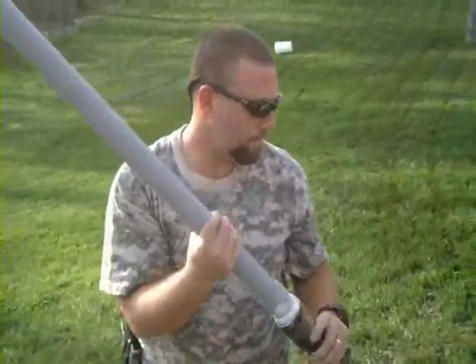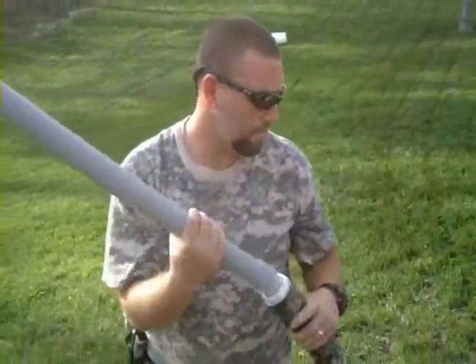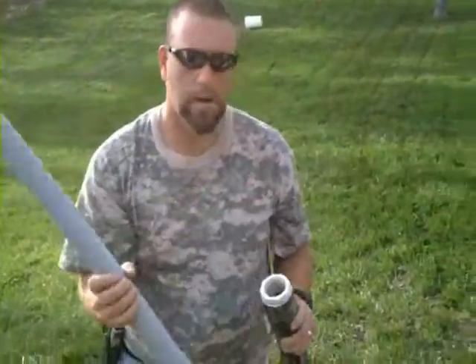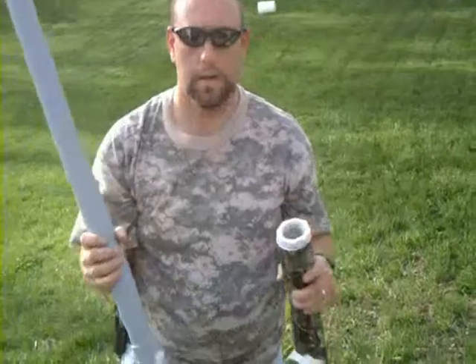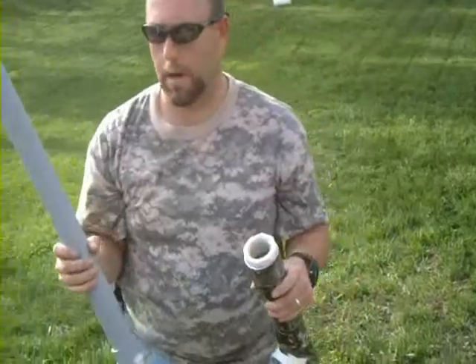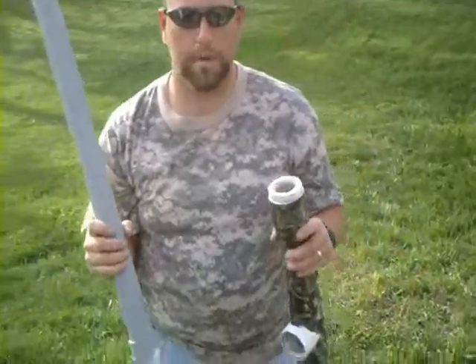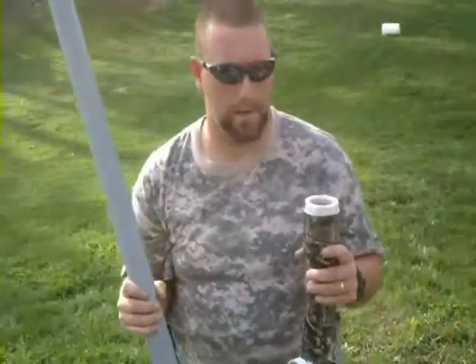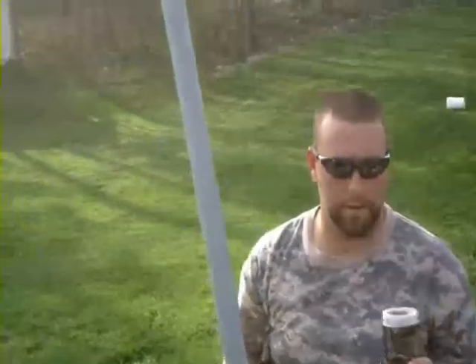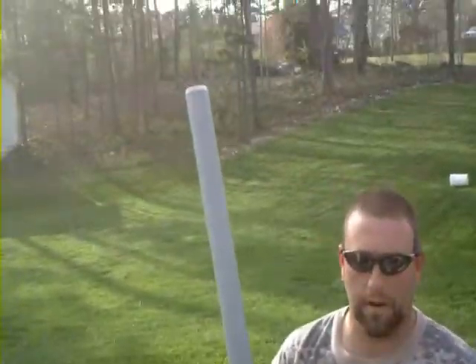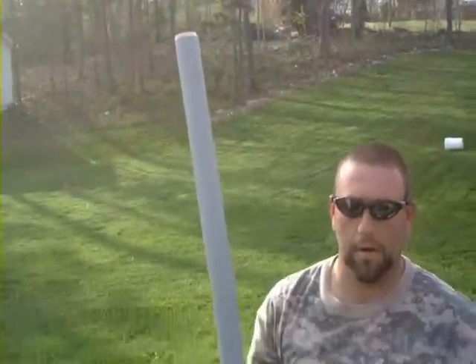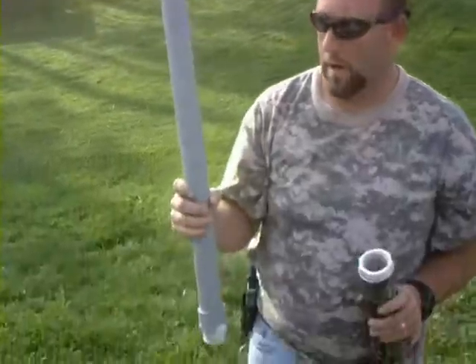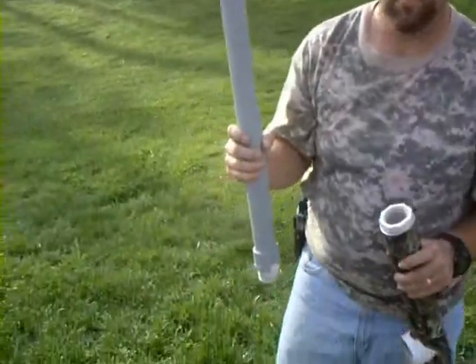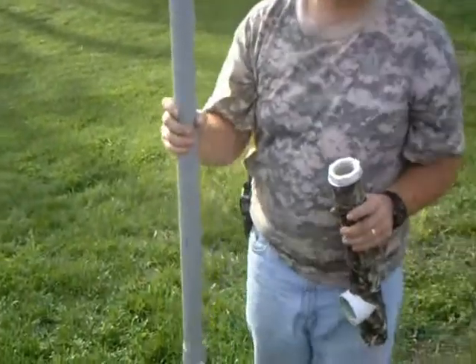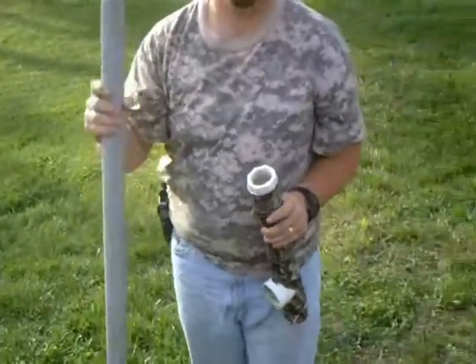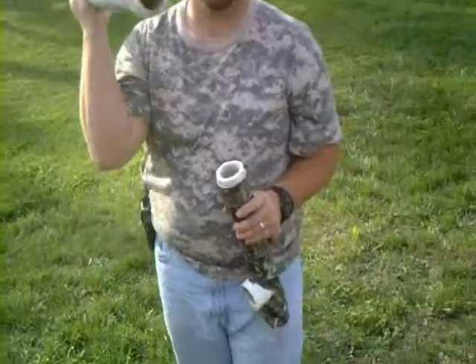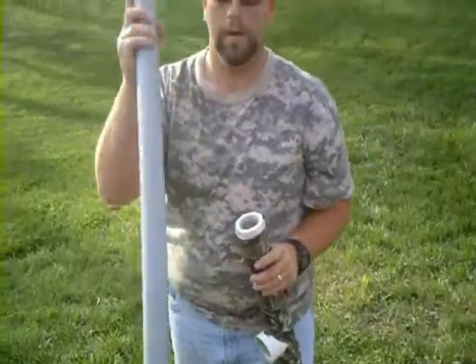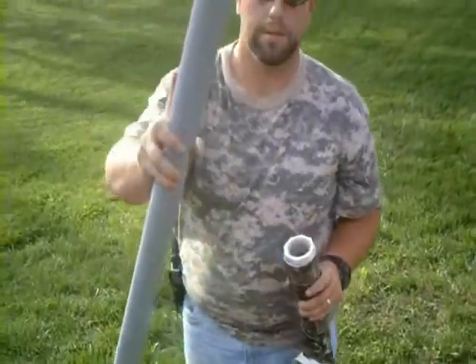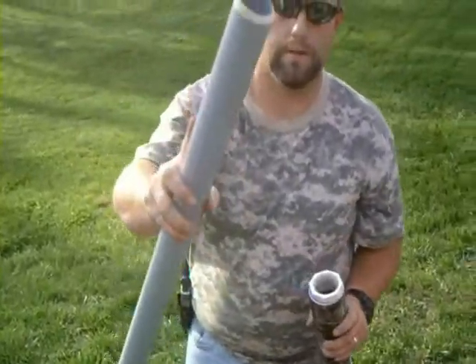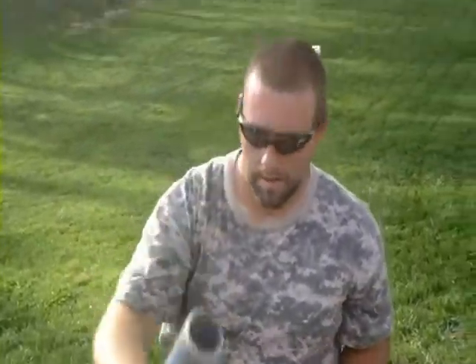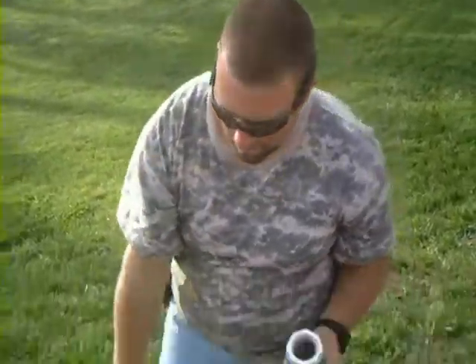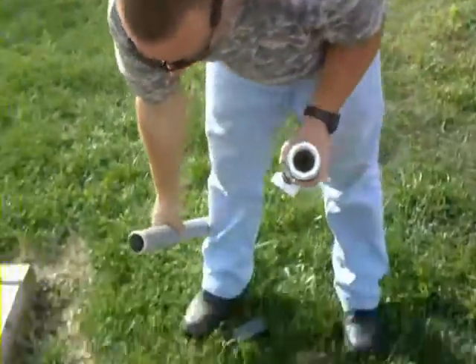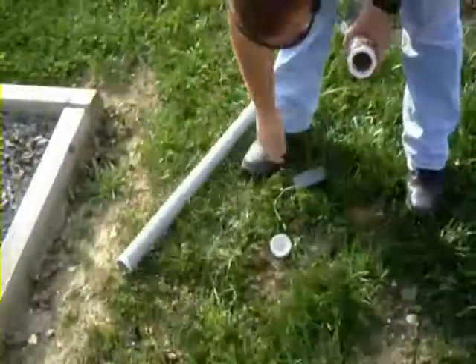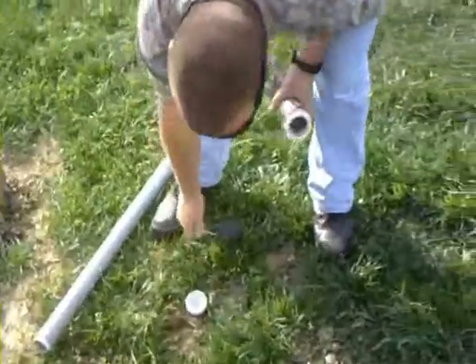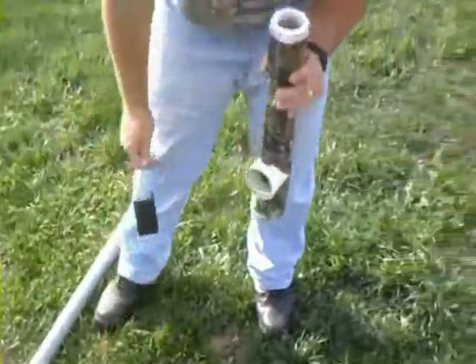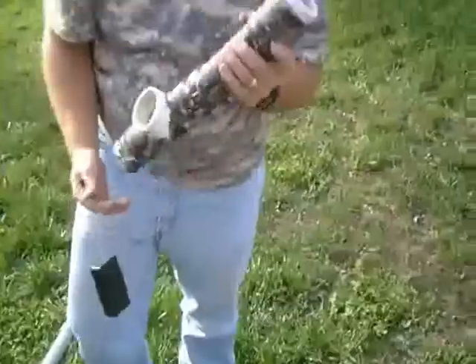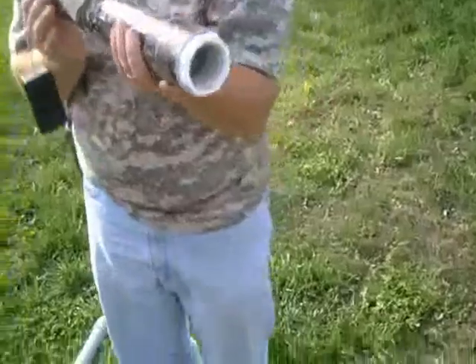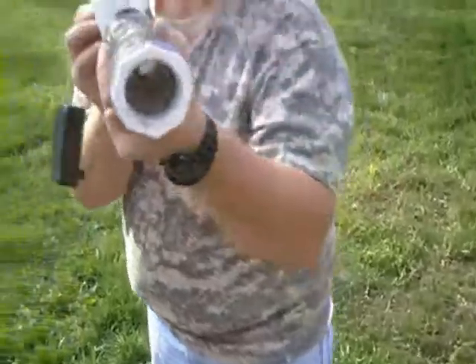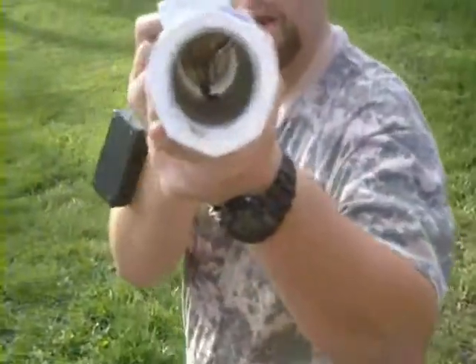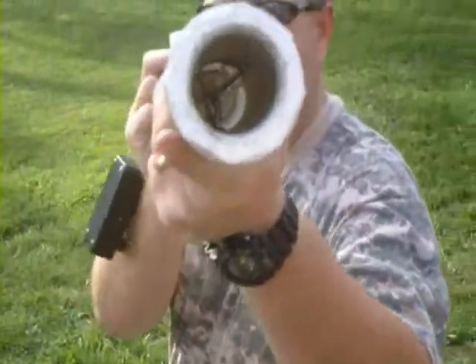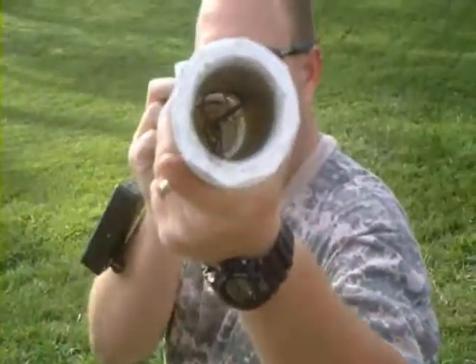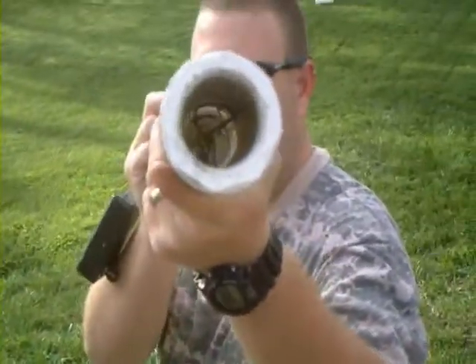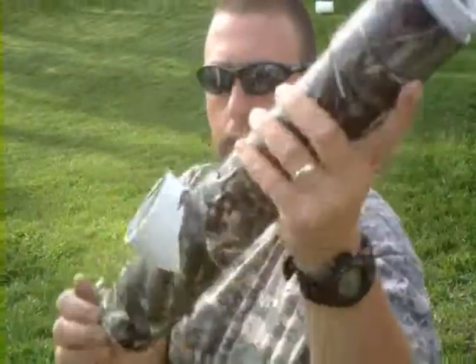What's up YouTube? This is SuperPazooka213. What we got here is a 2-inch chamber, 1-inch barrel, uses a disposable camera for the igniter. I'll show you the internals on it.